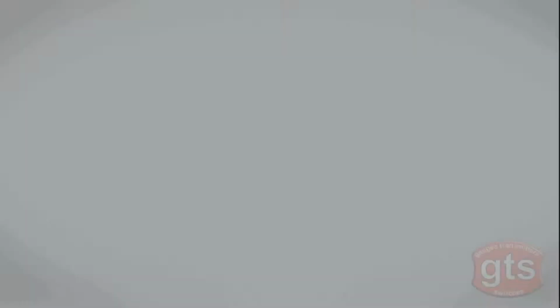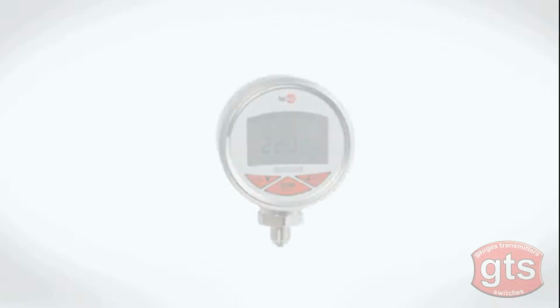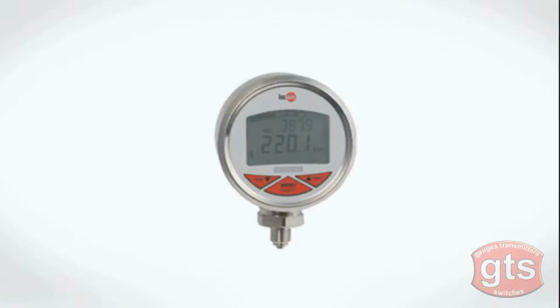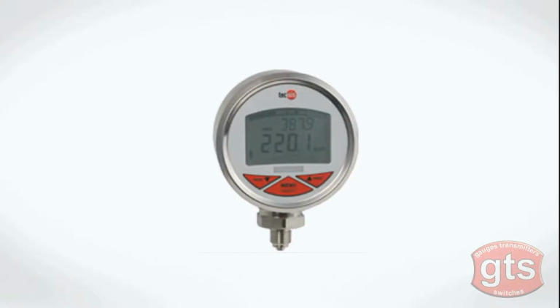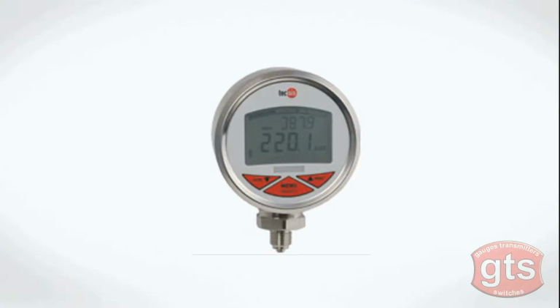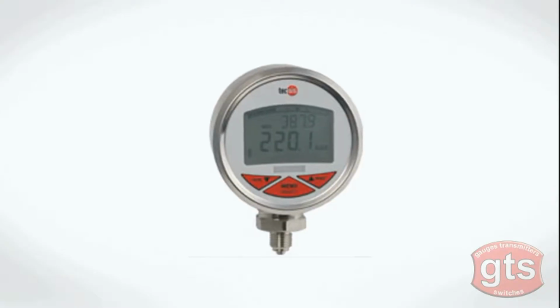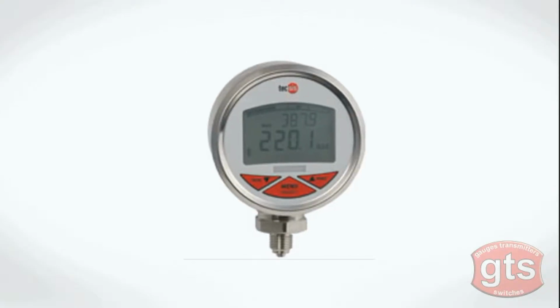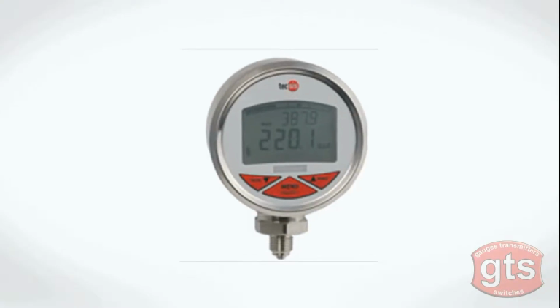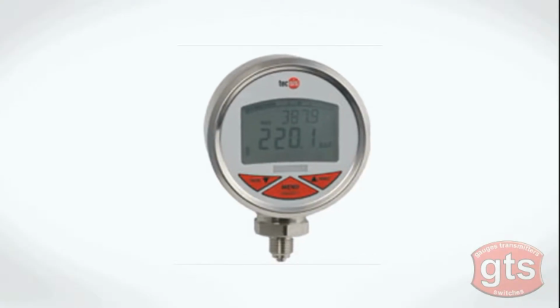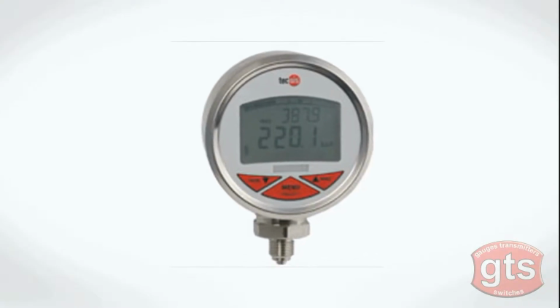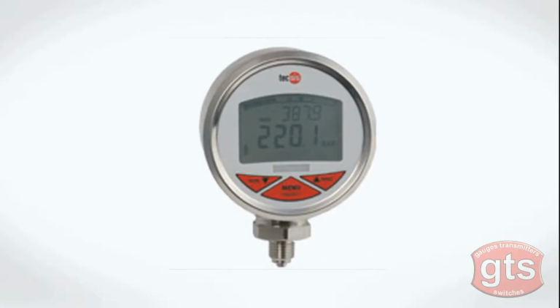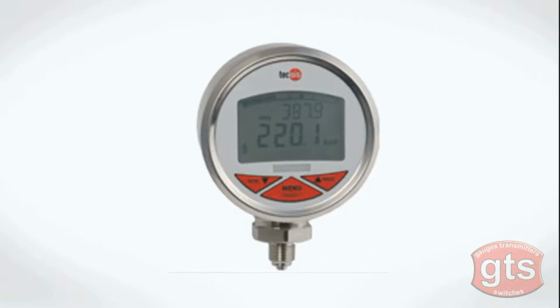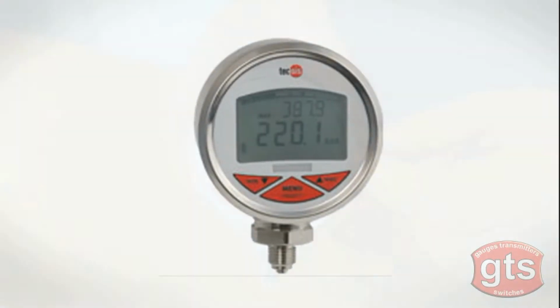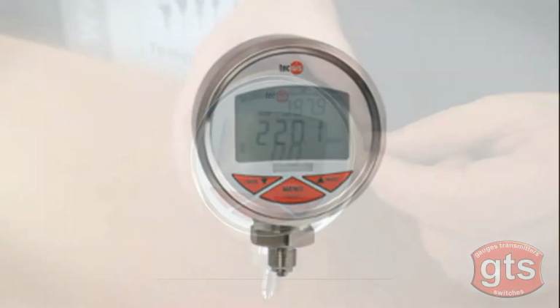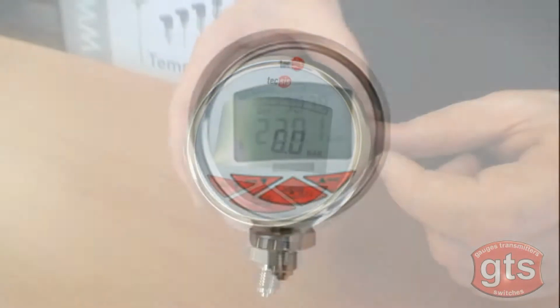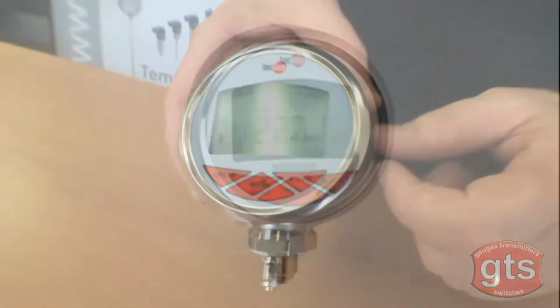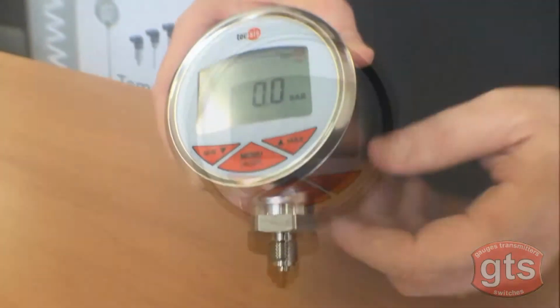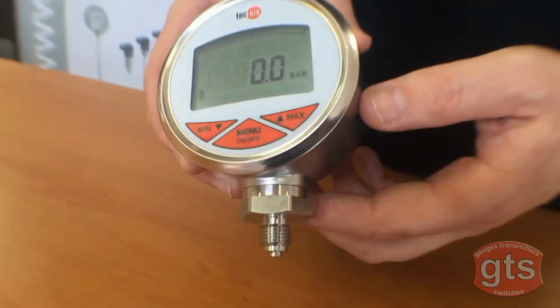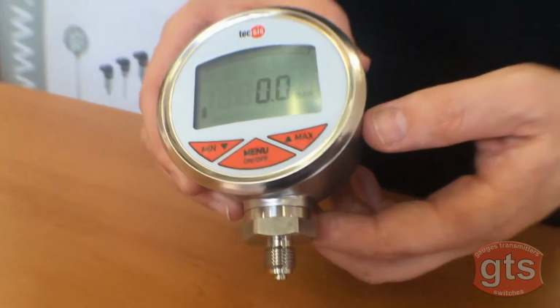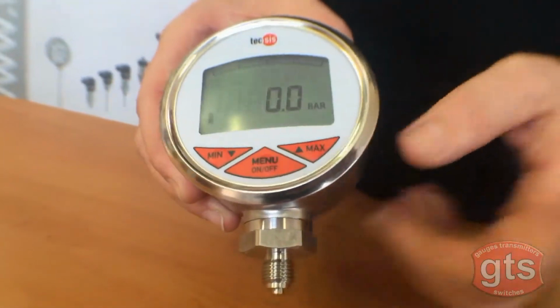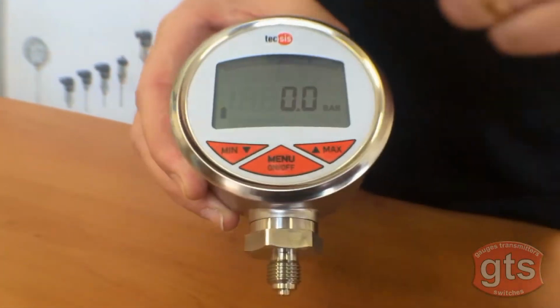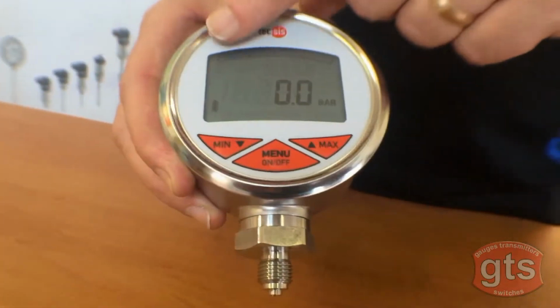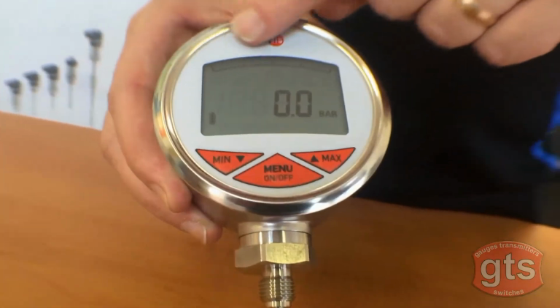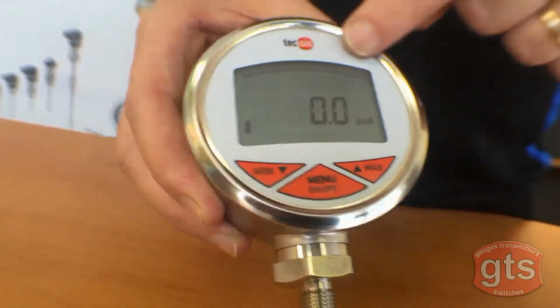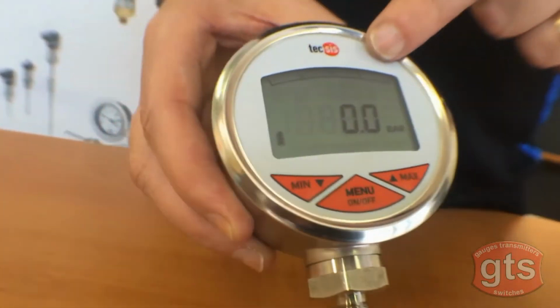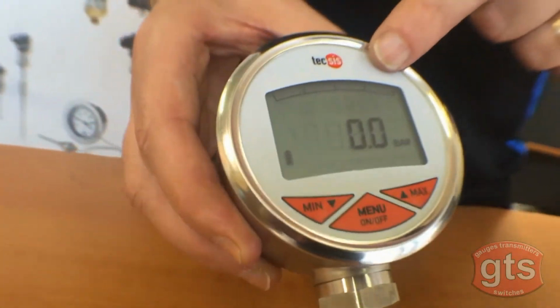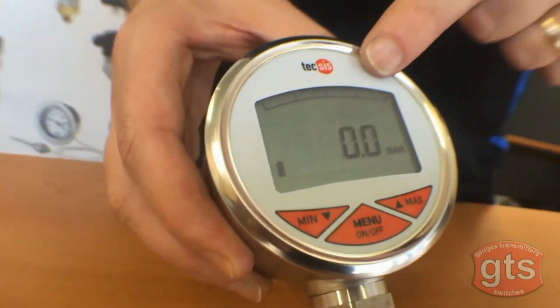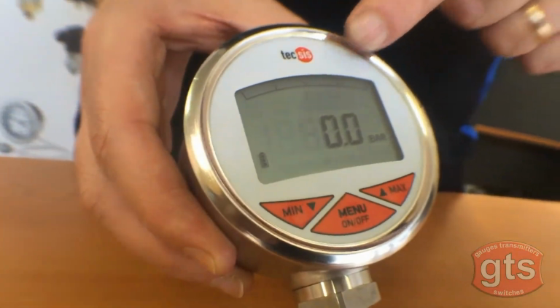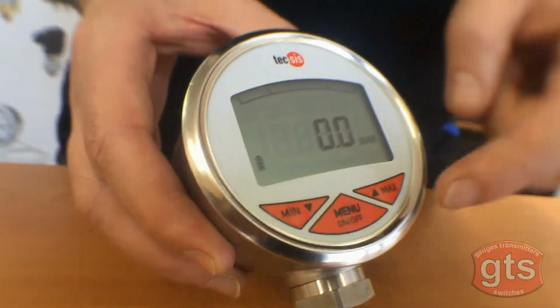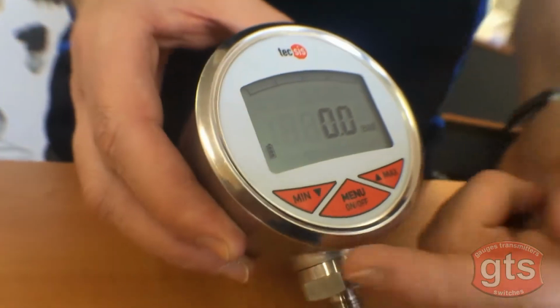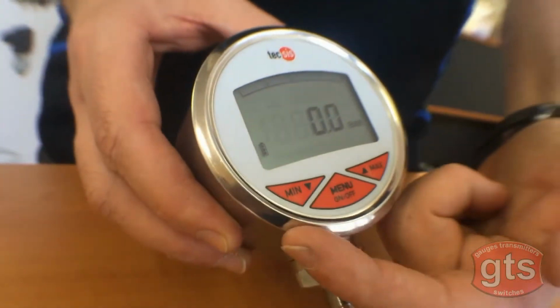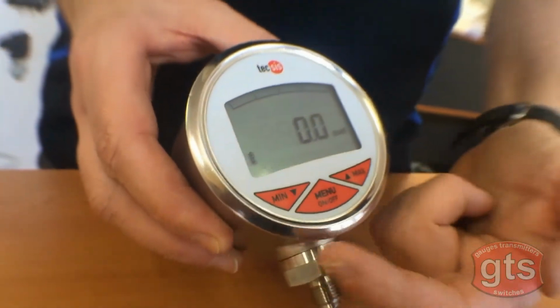Here is the Texas DC400 Digital Pressure Gauge, available in a whole range of pressure ranges up to 700 bar. You can have it display bar, PSI, or MPA.